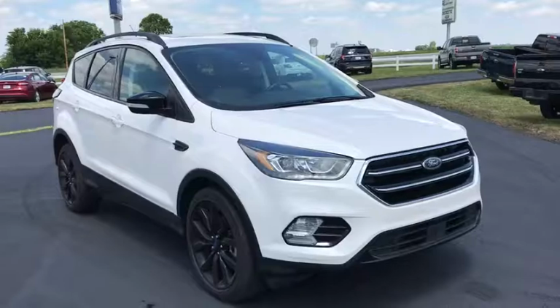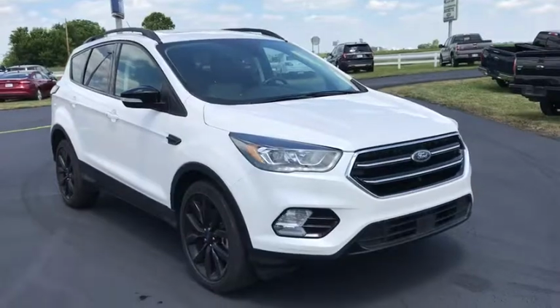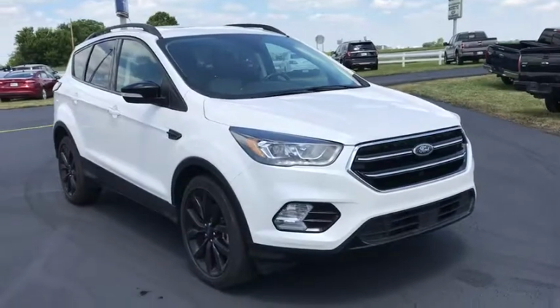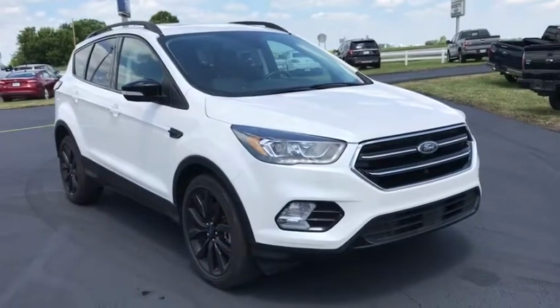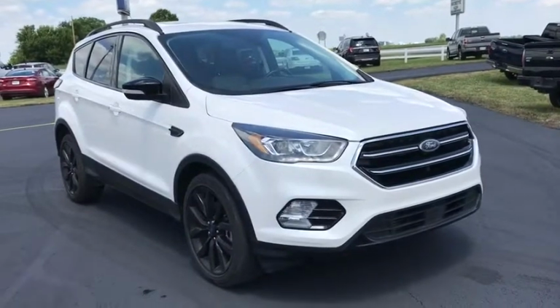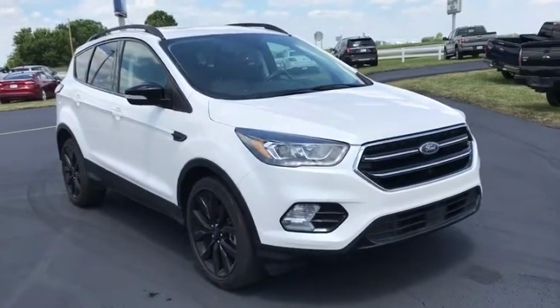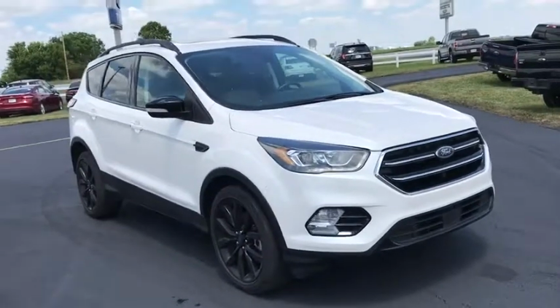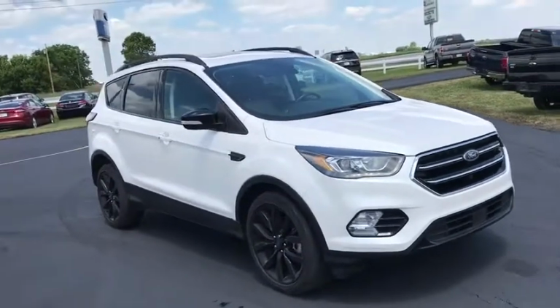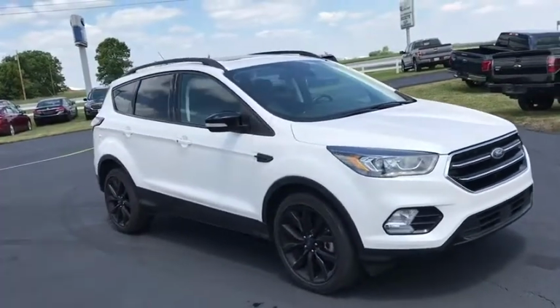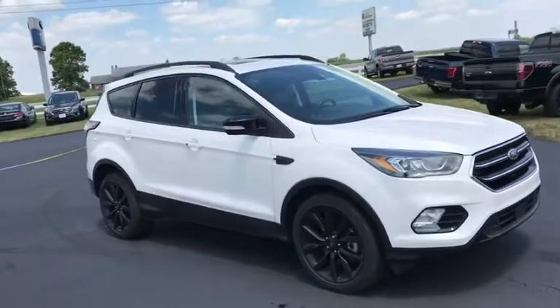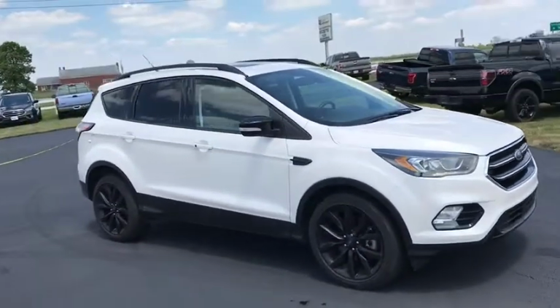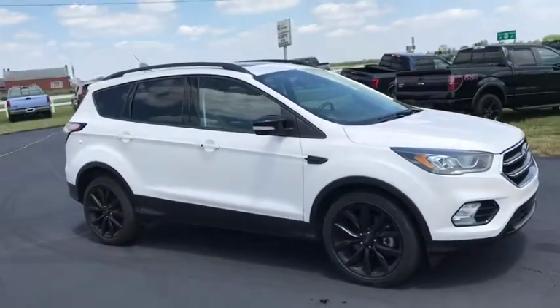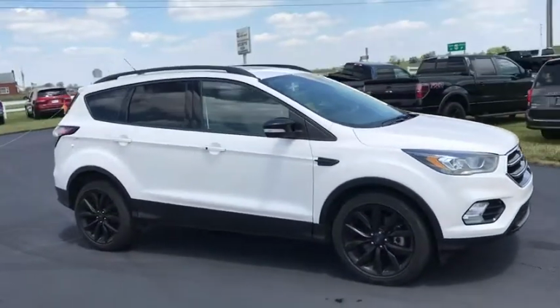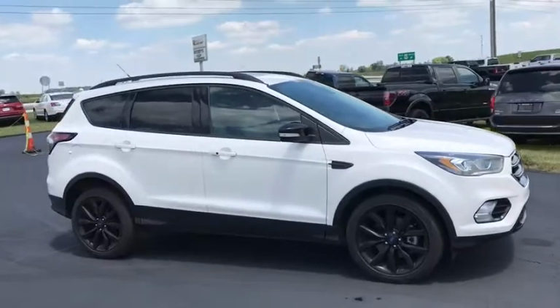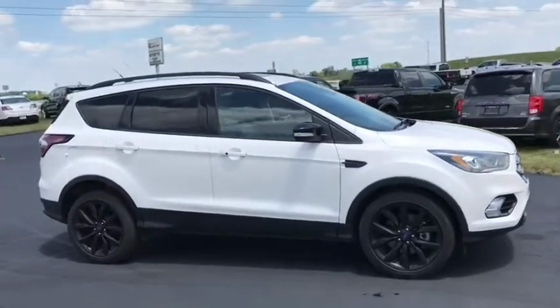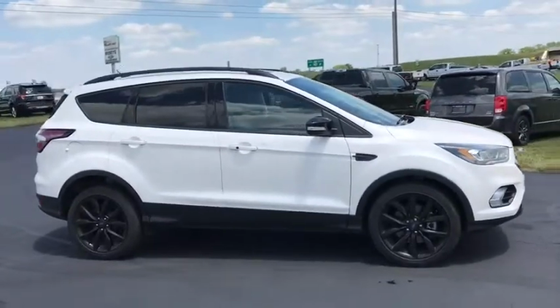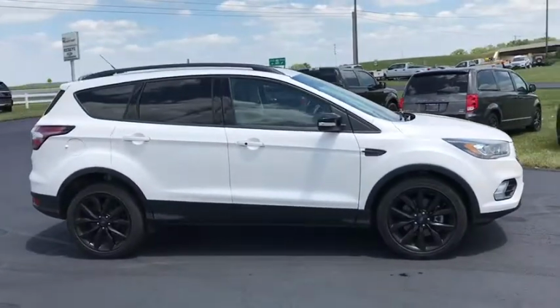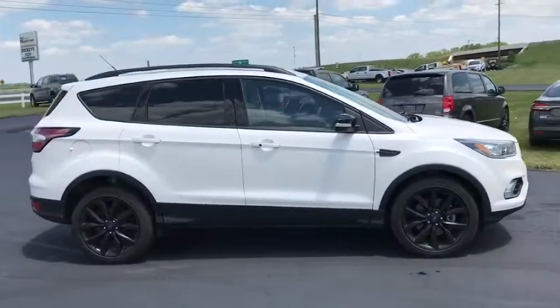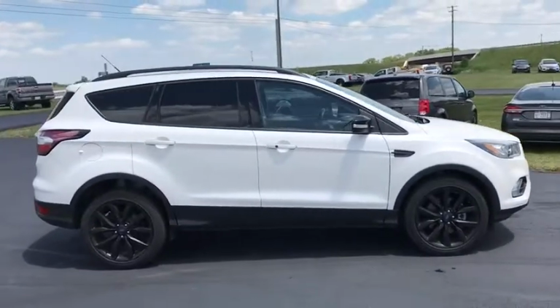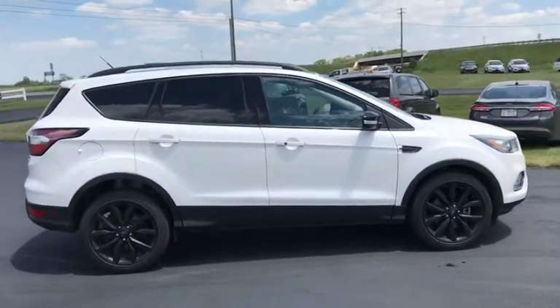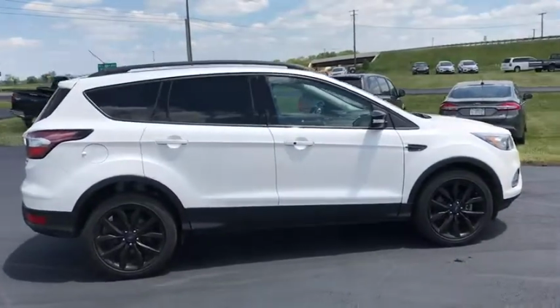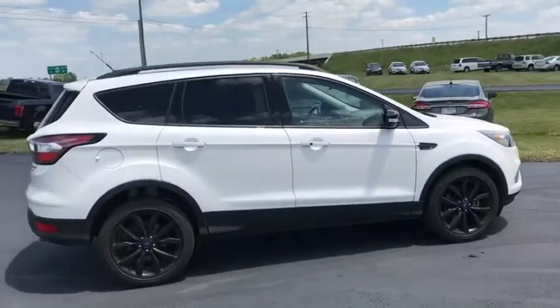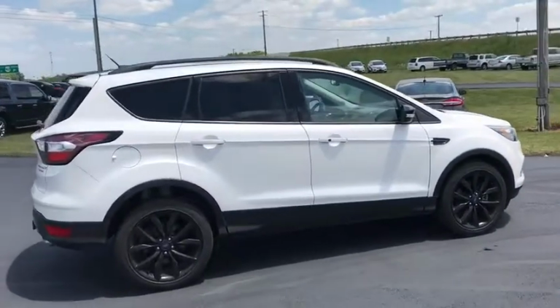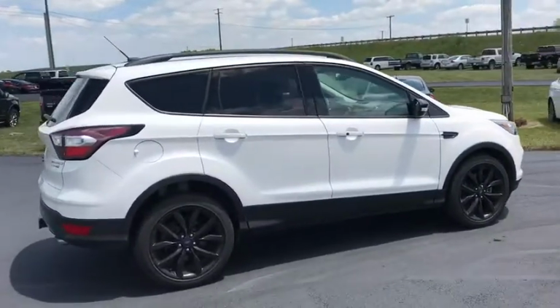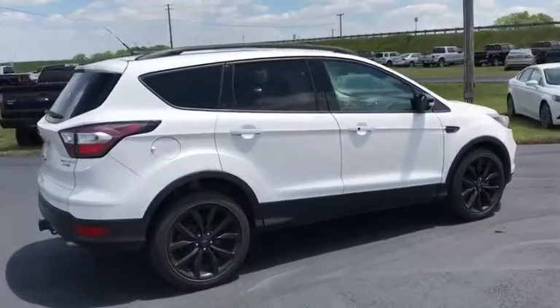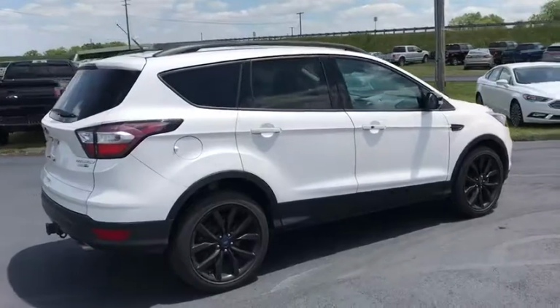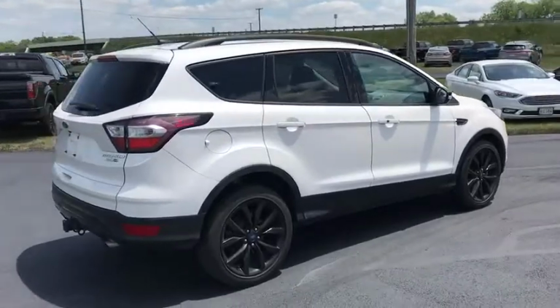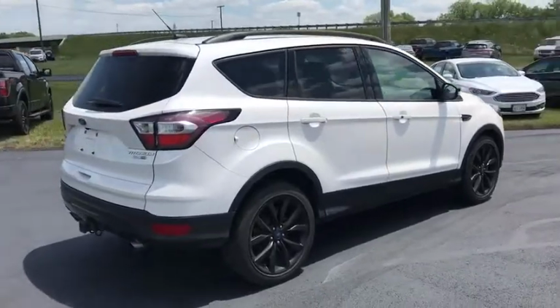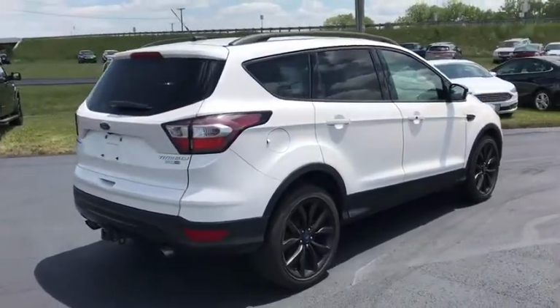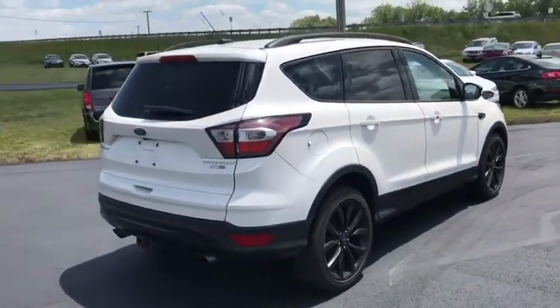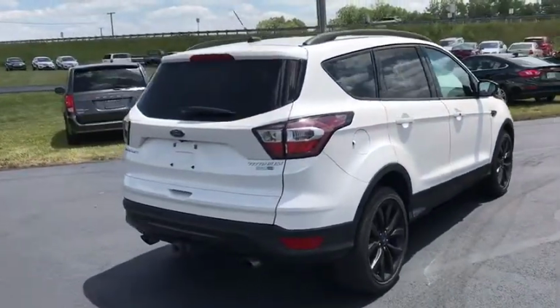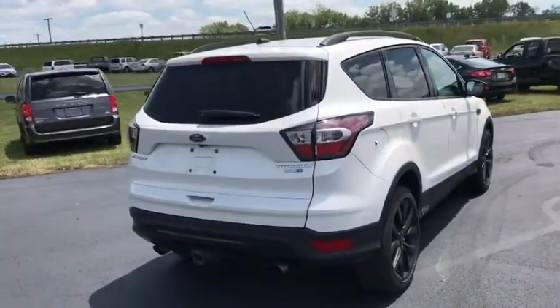You are going to love the 2017 Ford Escape. Gas engines flex, tow, sip and go with Ford Escape. This vehicle has less than 30,000 miles. Here are some of this vehicle's great options.